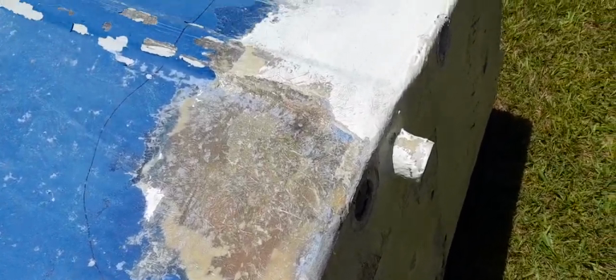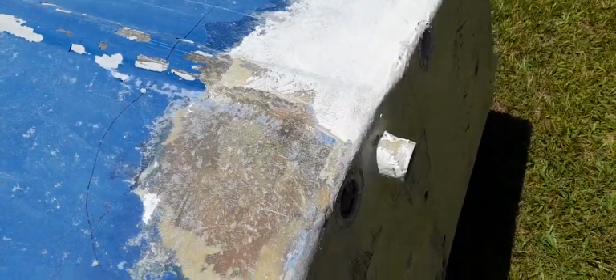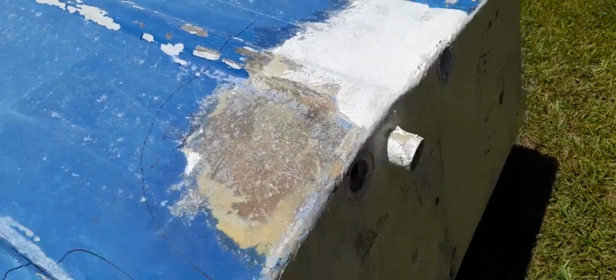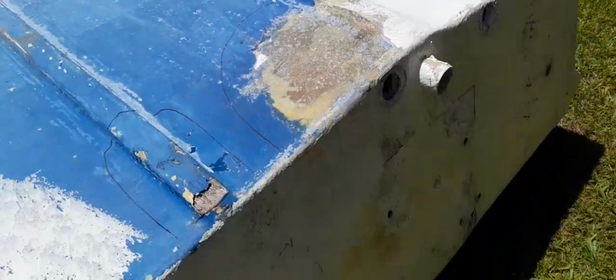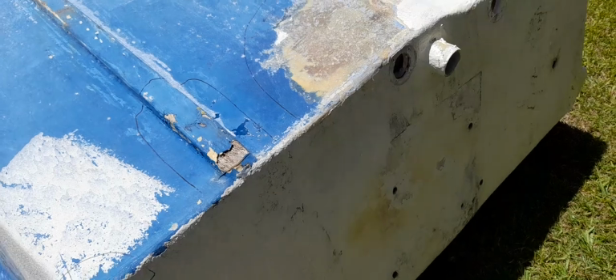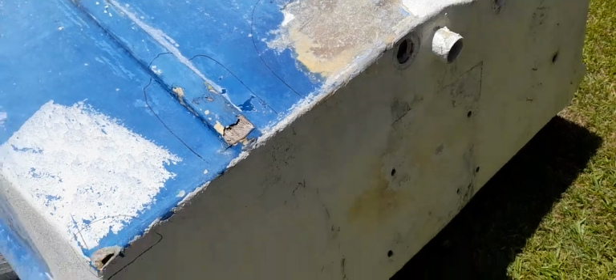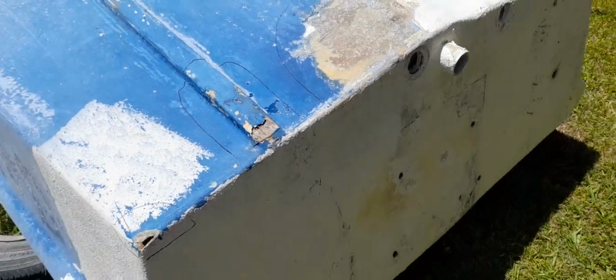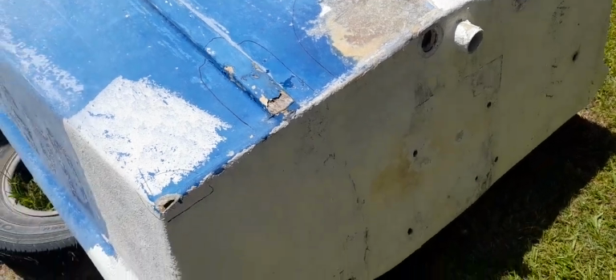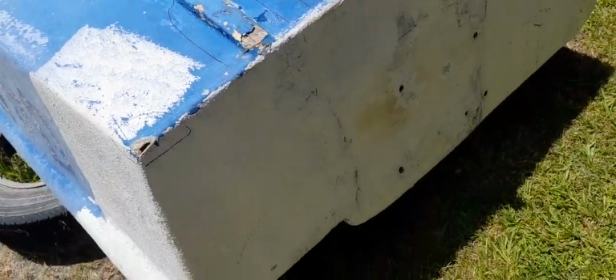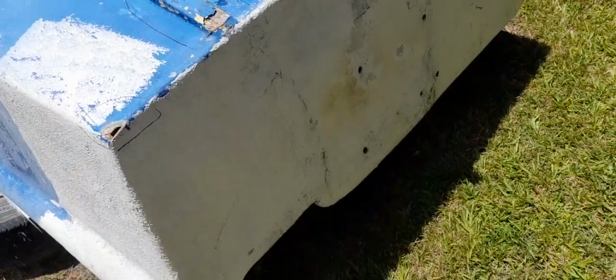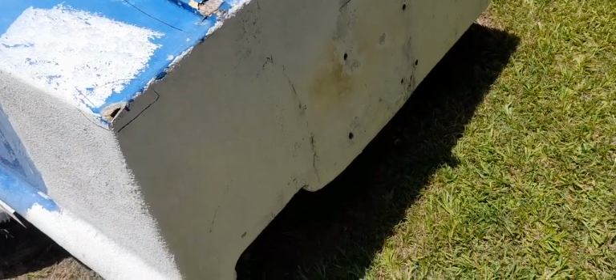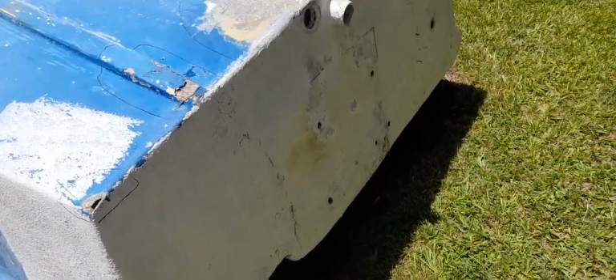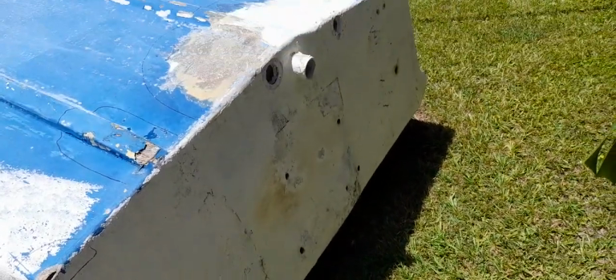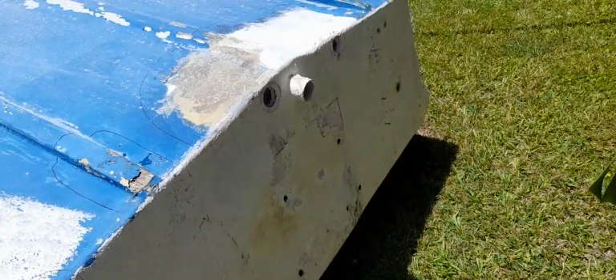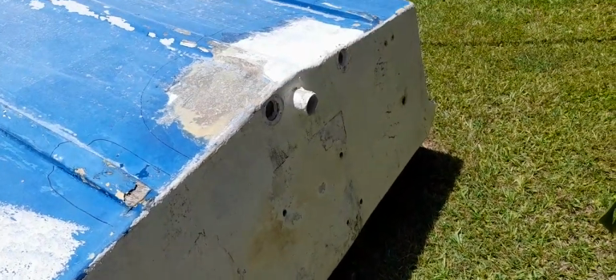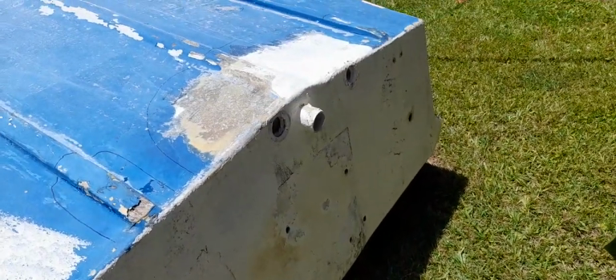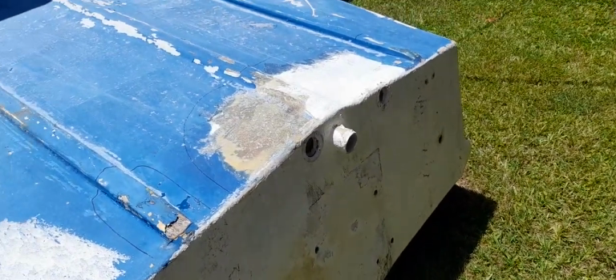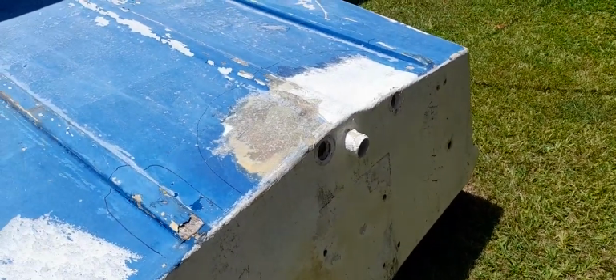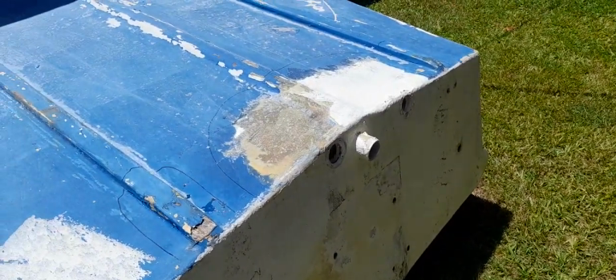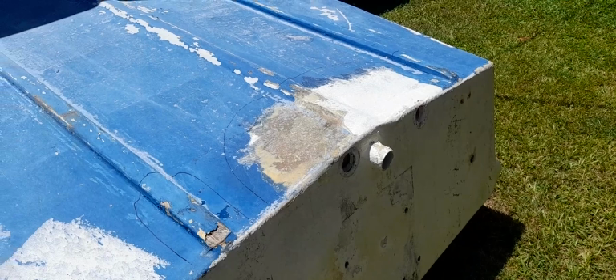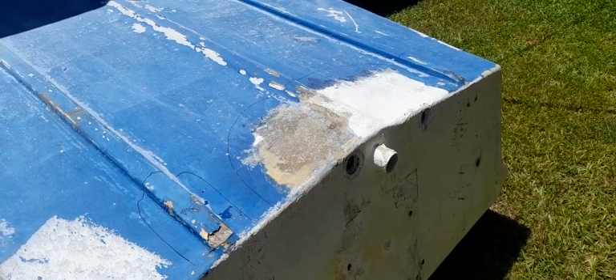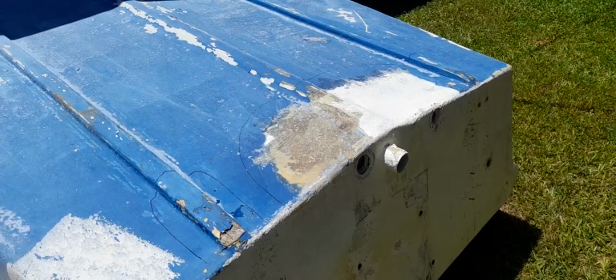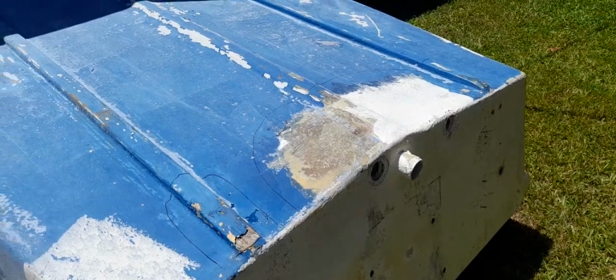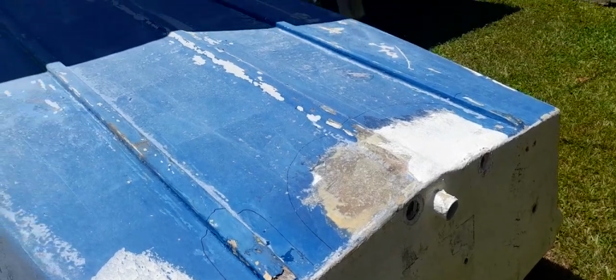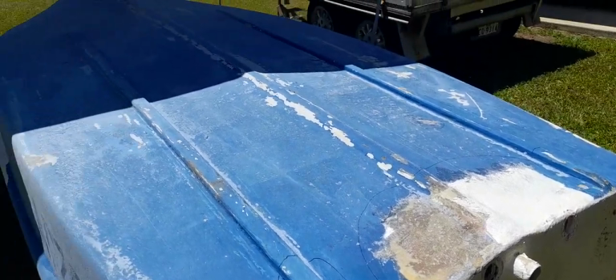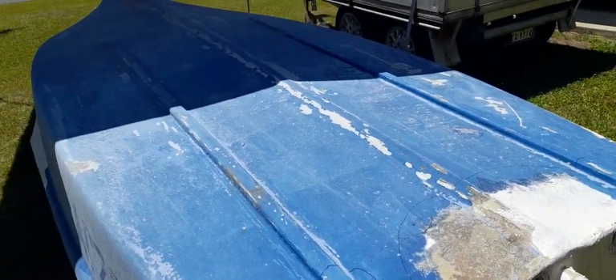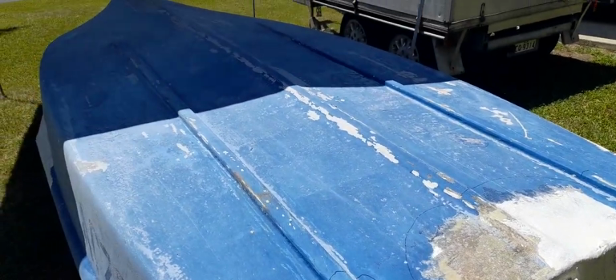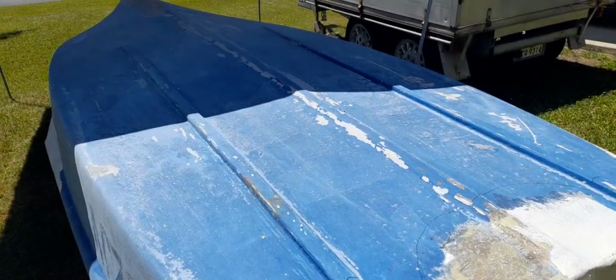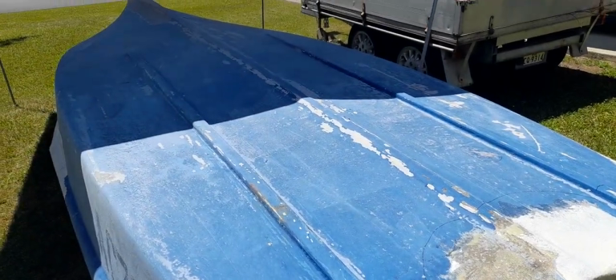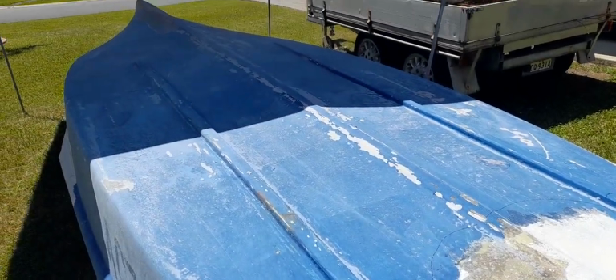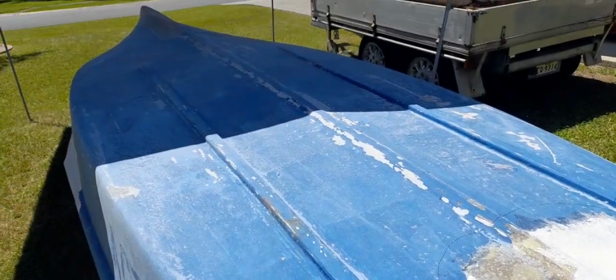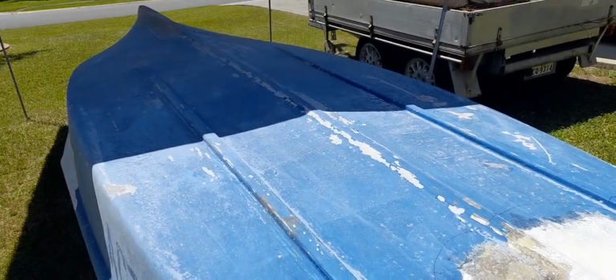That patchwork's got to be all dug out, and it's getting a whole new transom on the back. Happy days - coming on very nicely. 1966 net boat.